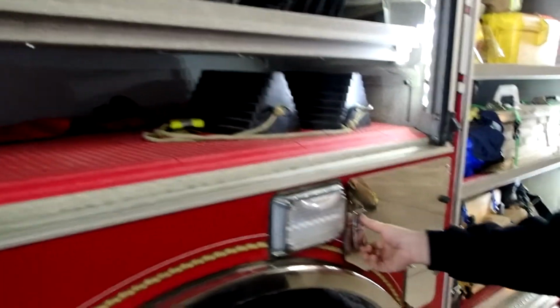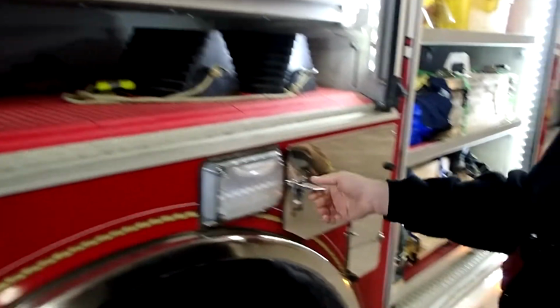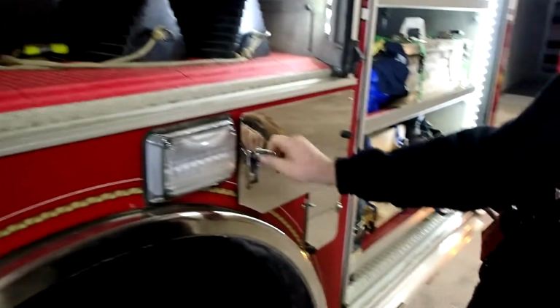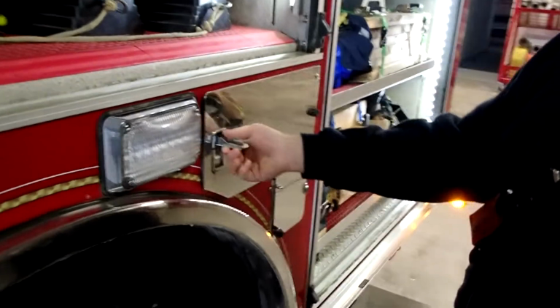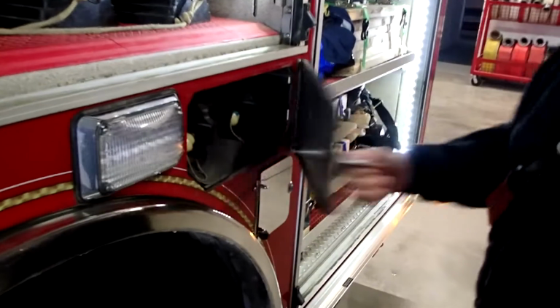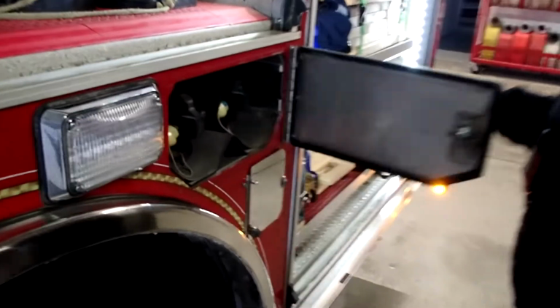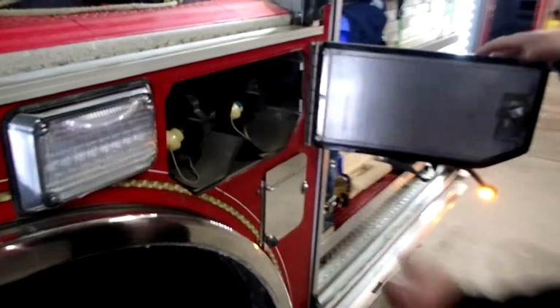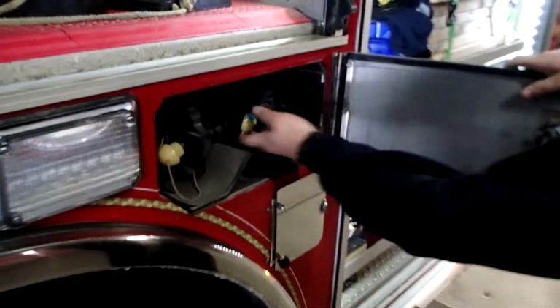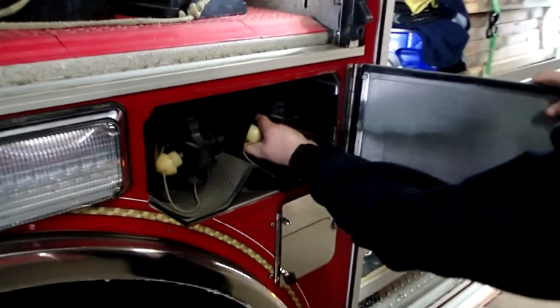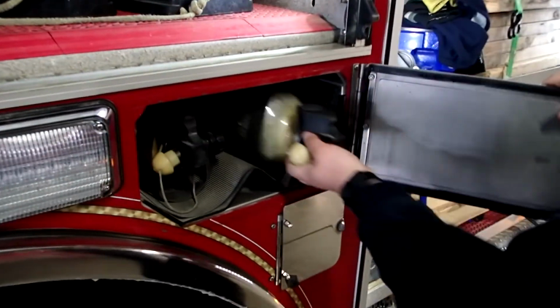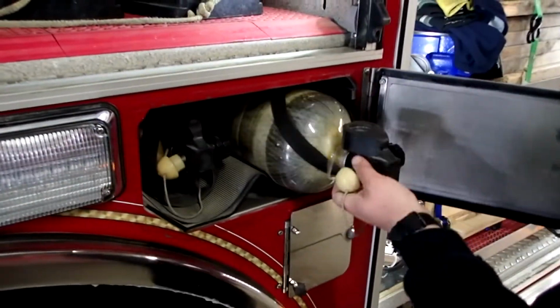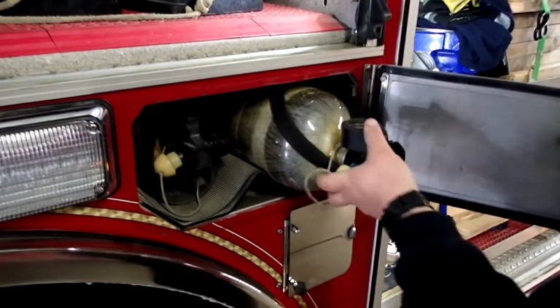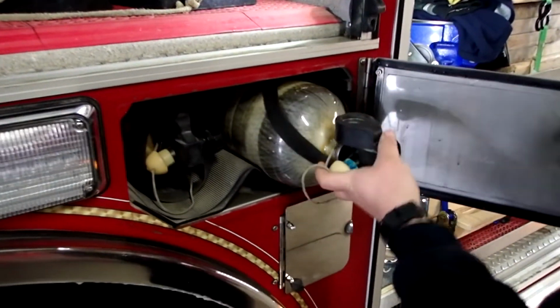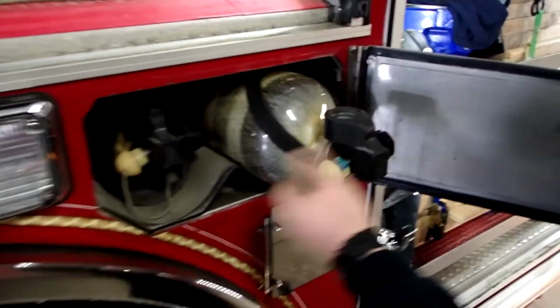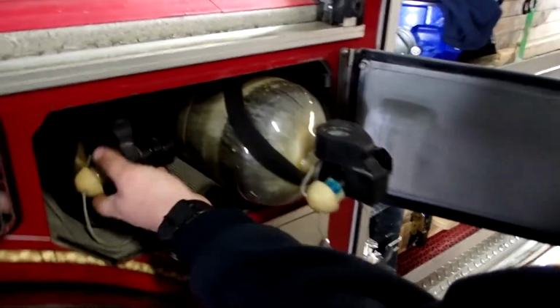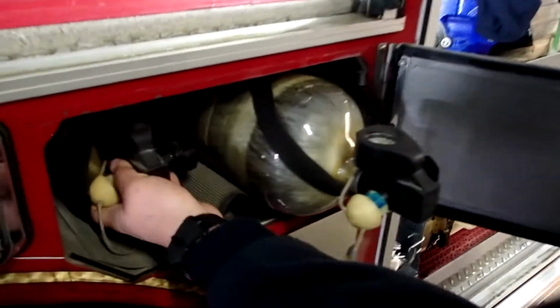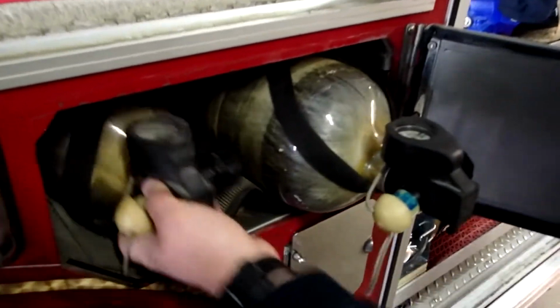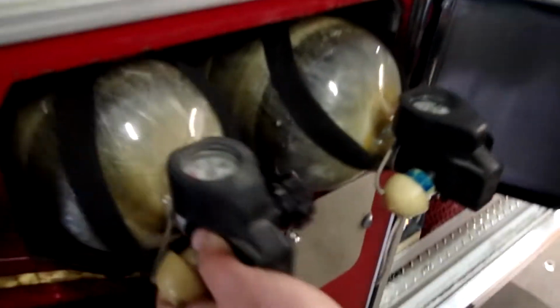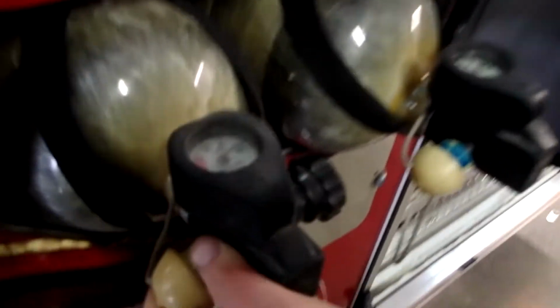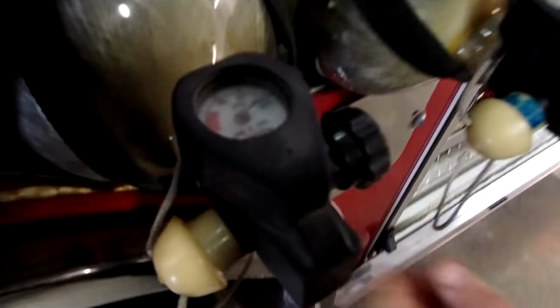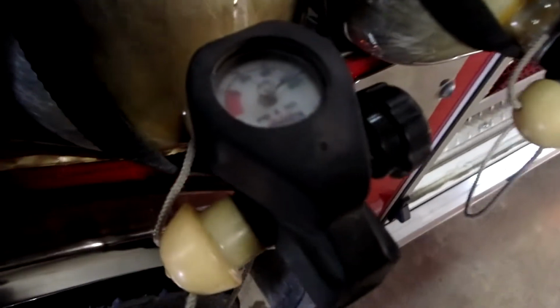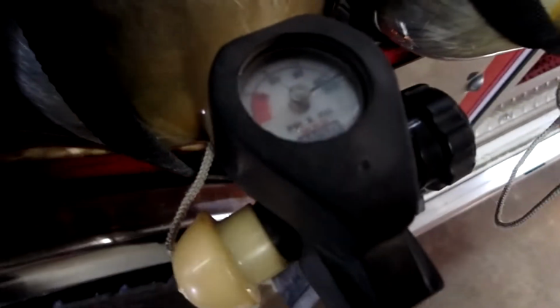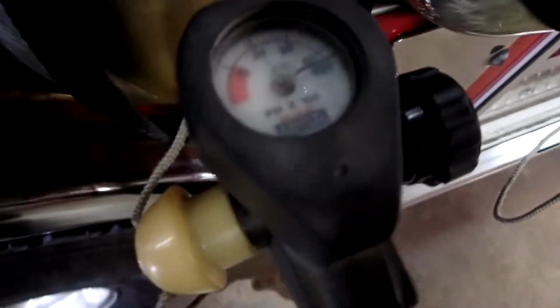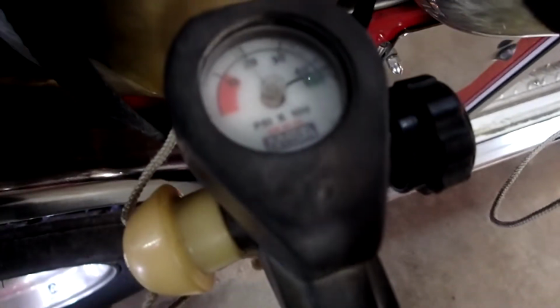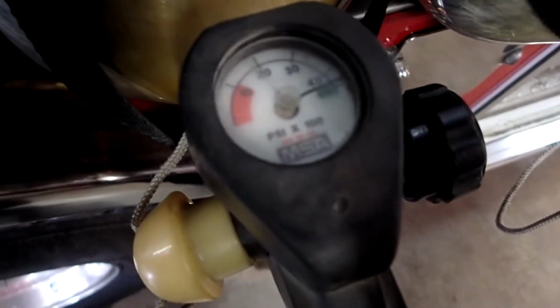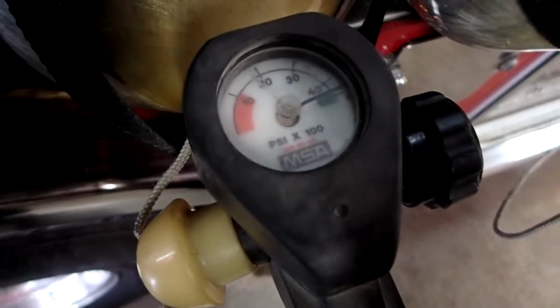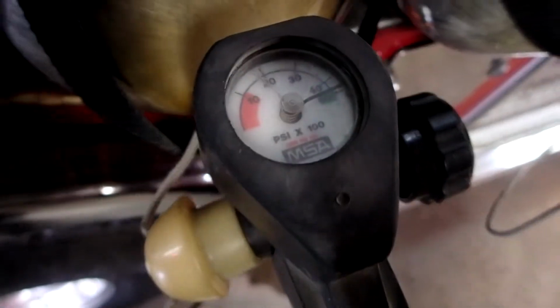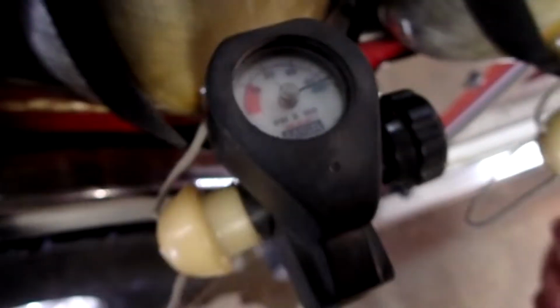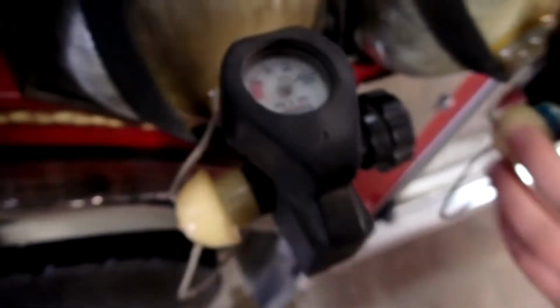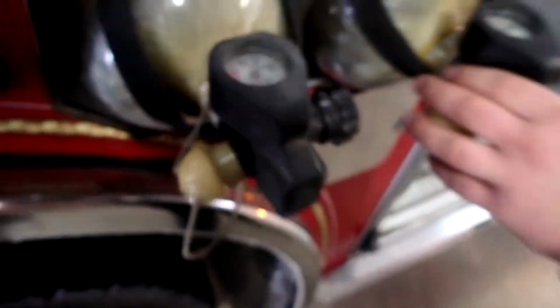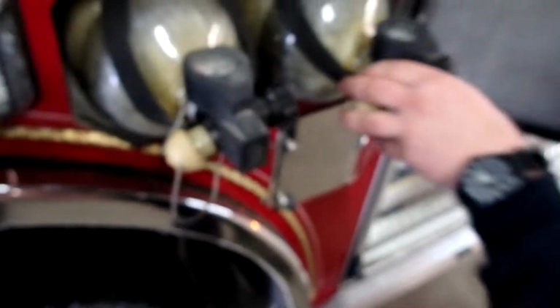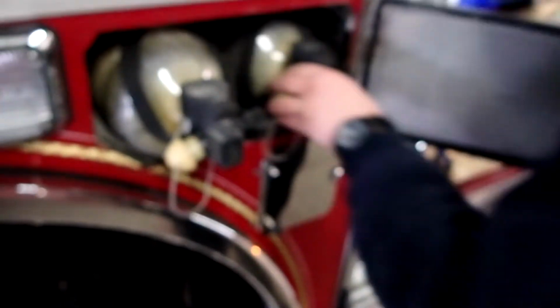In here we have two spare BA tanks kept at 4500 PSI, ready for us to switch into those packs when we run out of air.